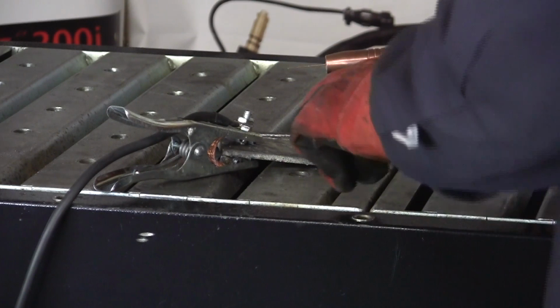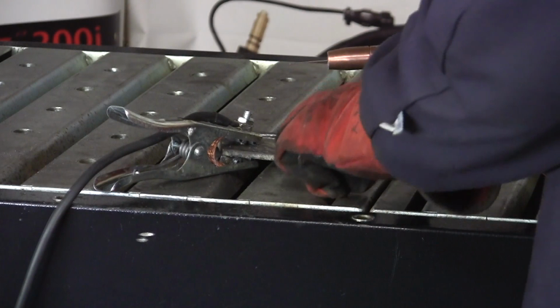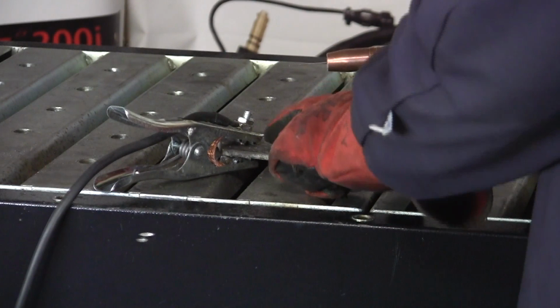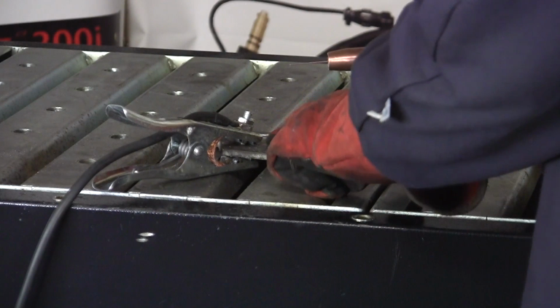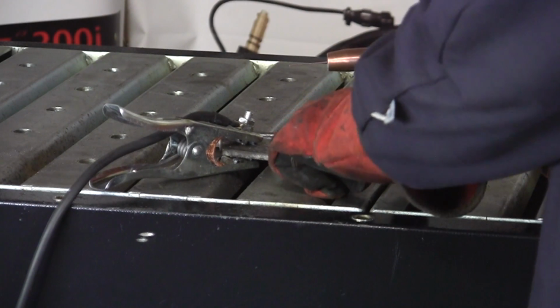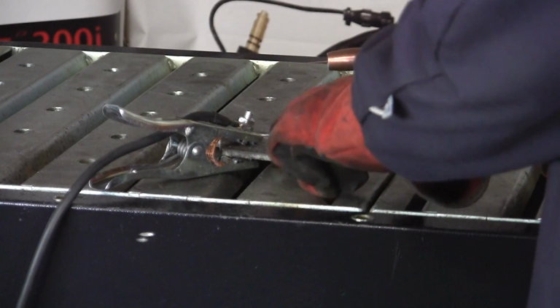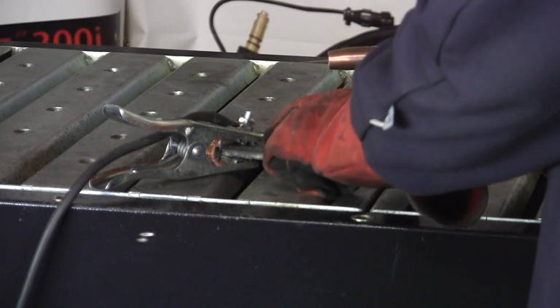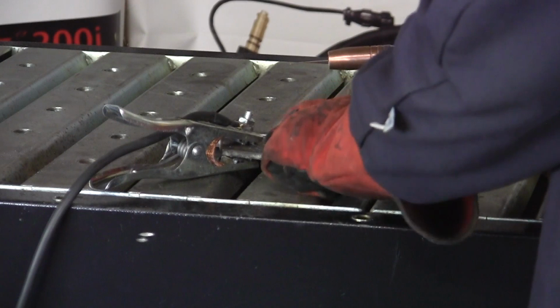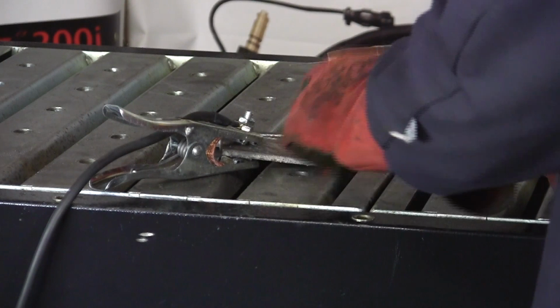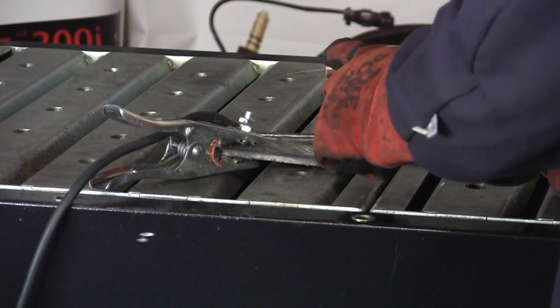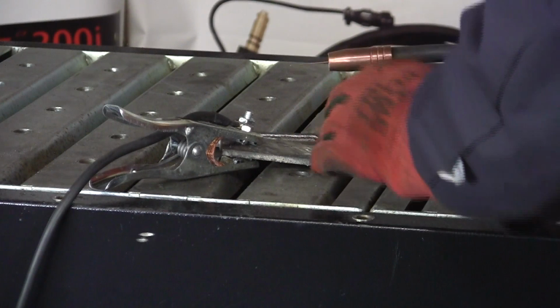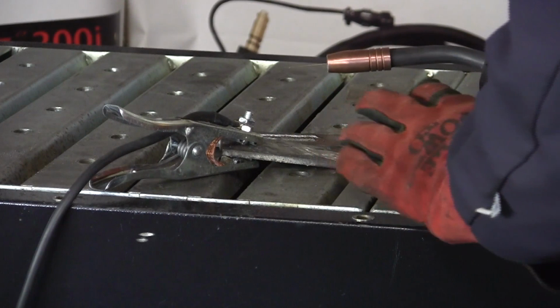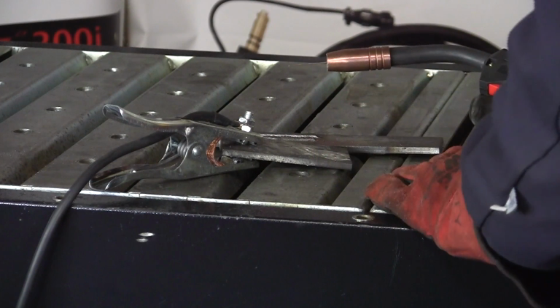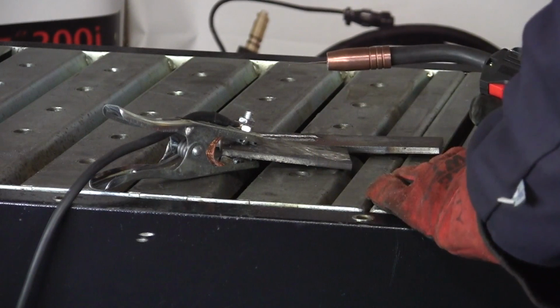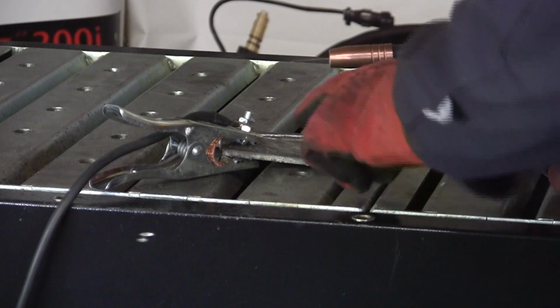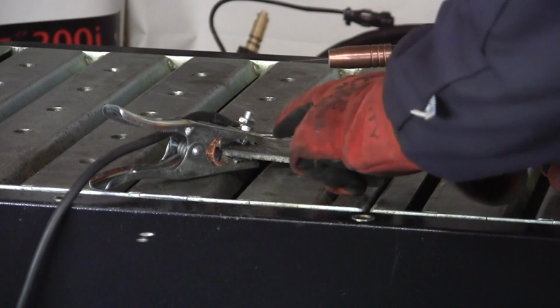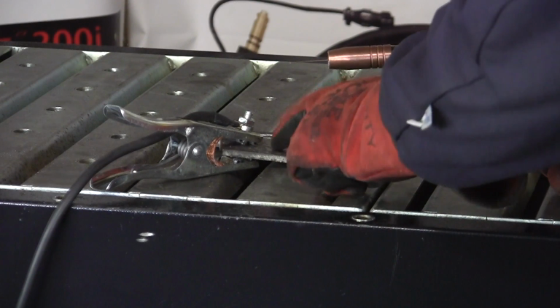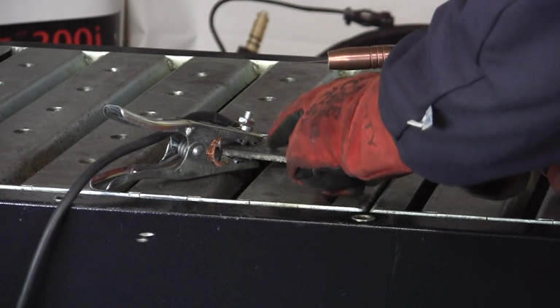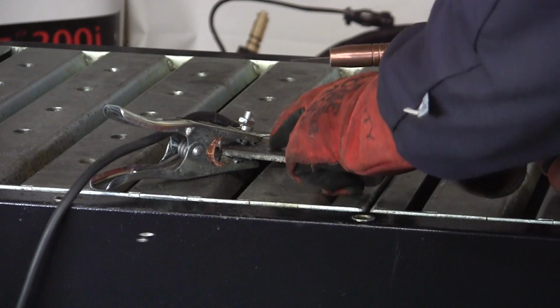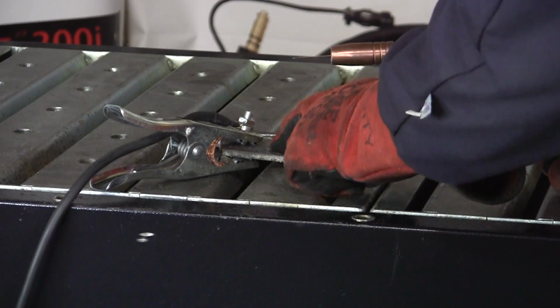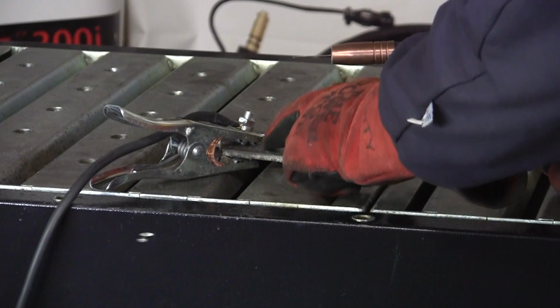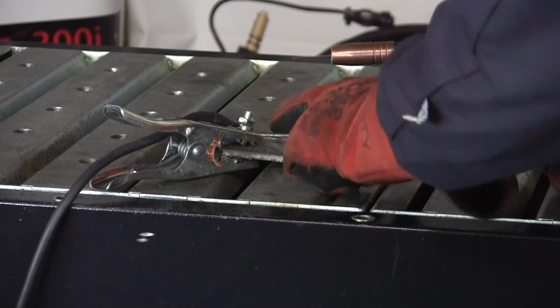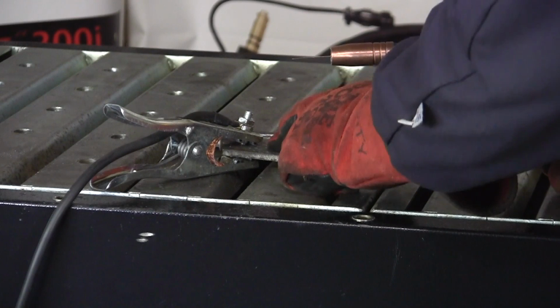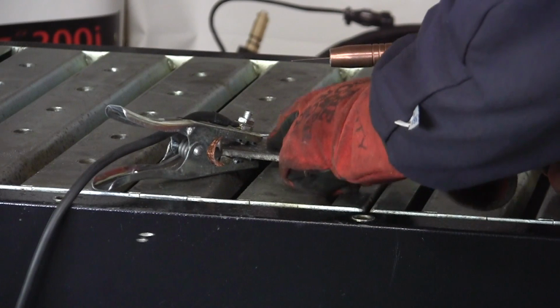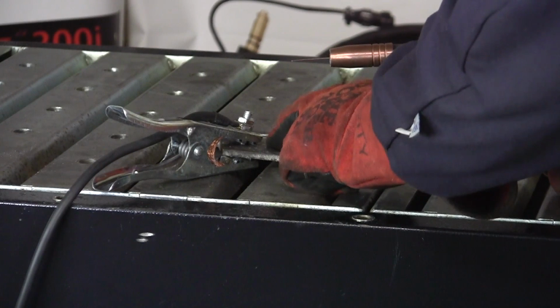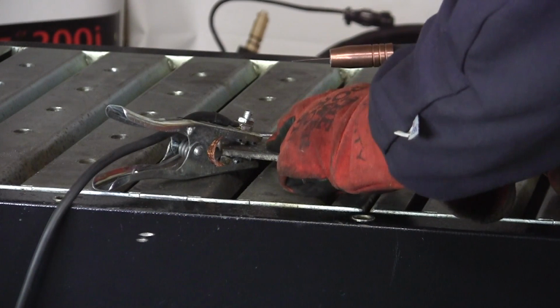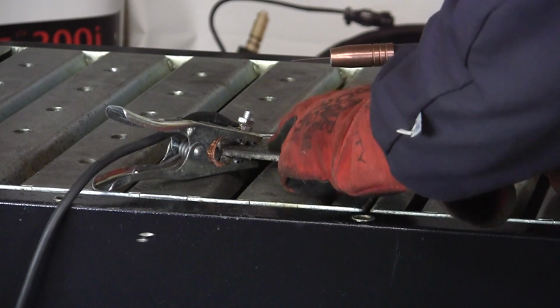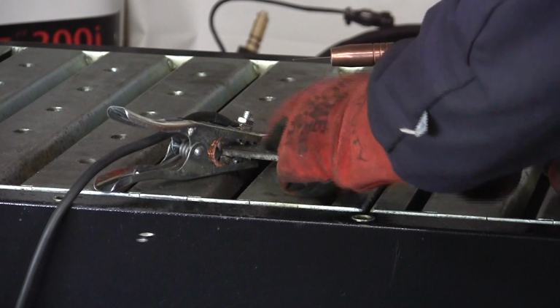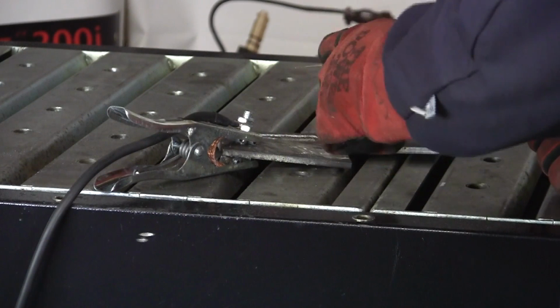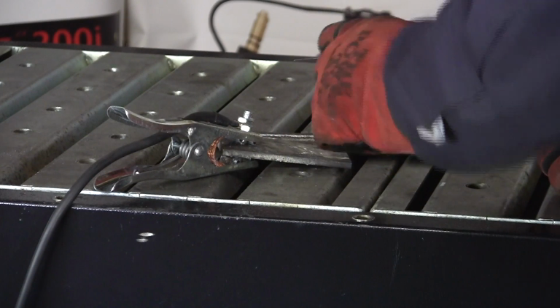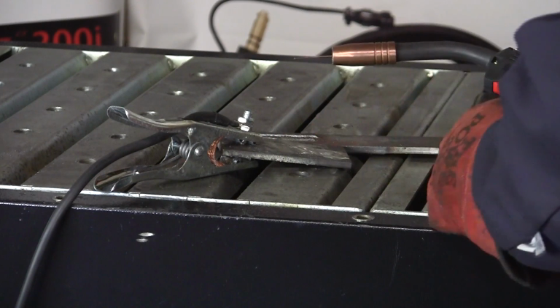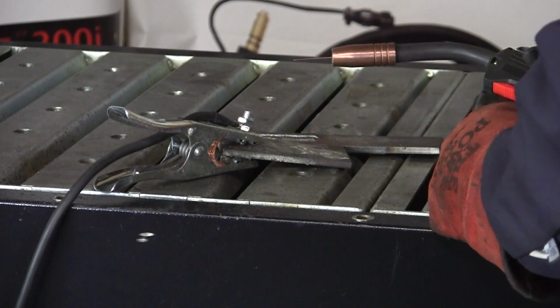That's why electrode positive is called a colder weld — because the energy is coming from the plate to the wire.